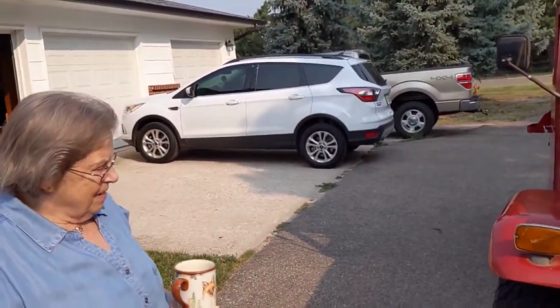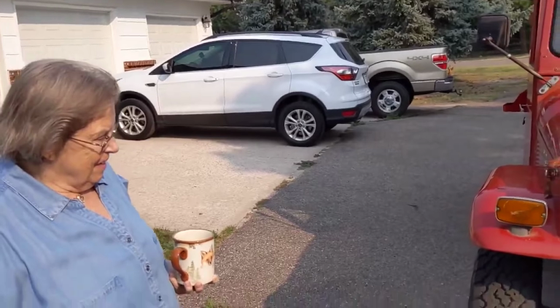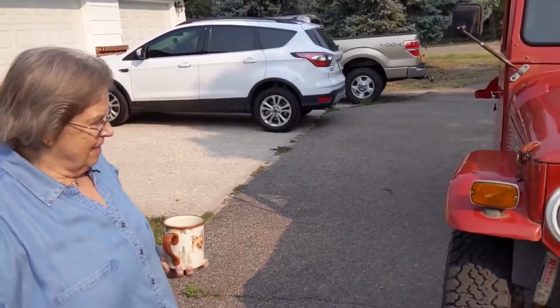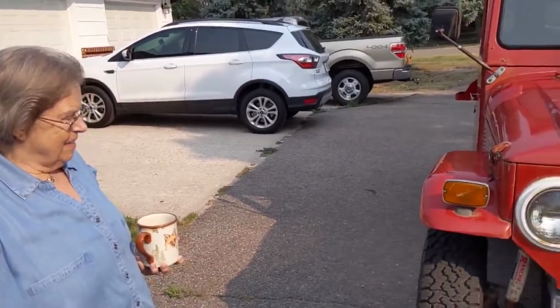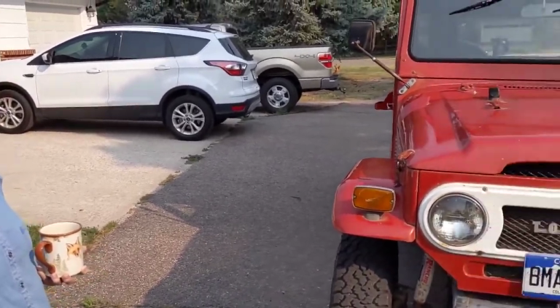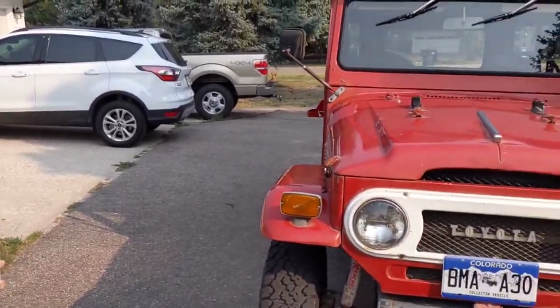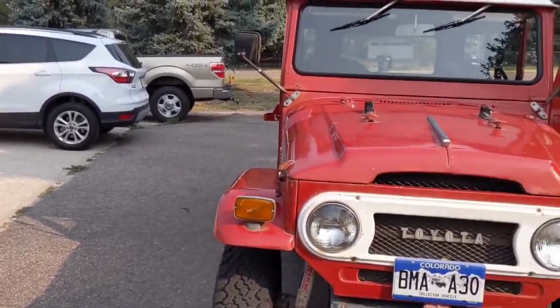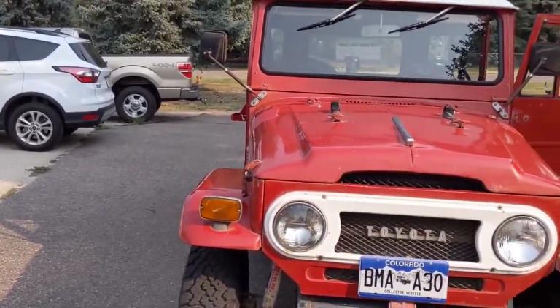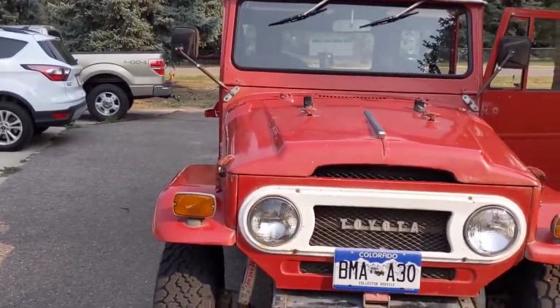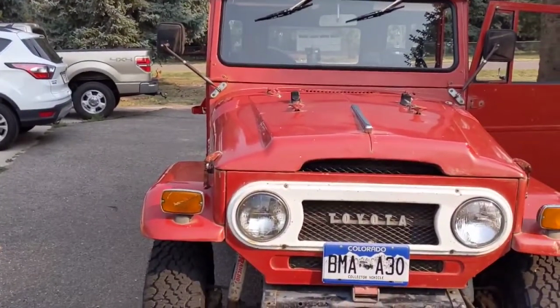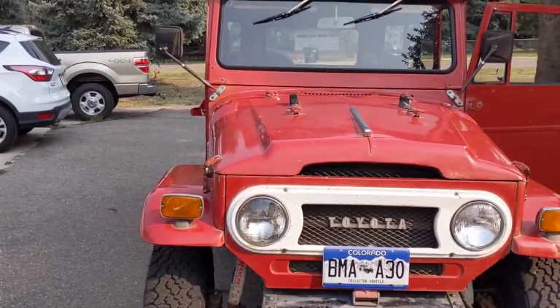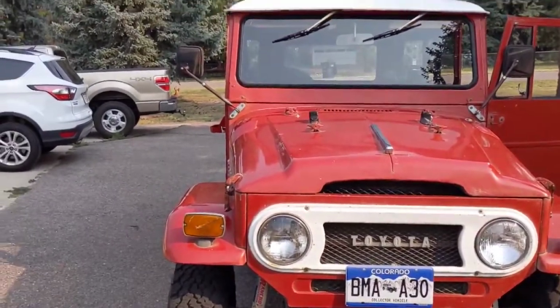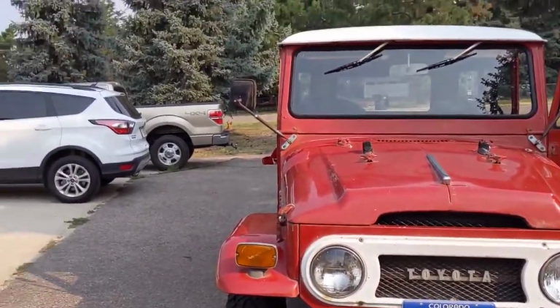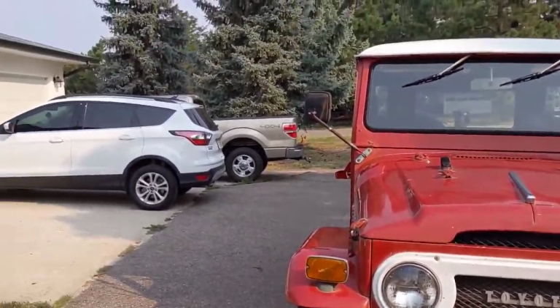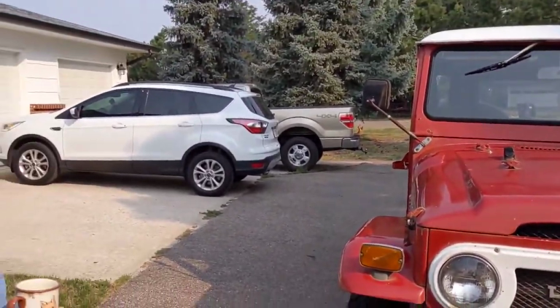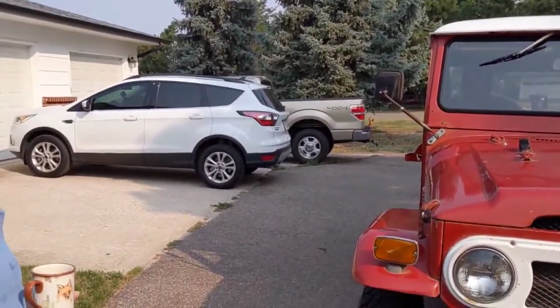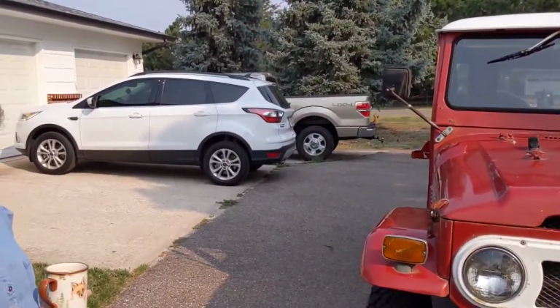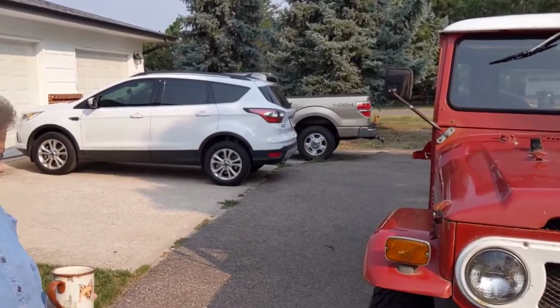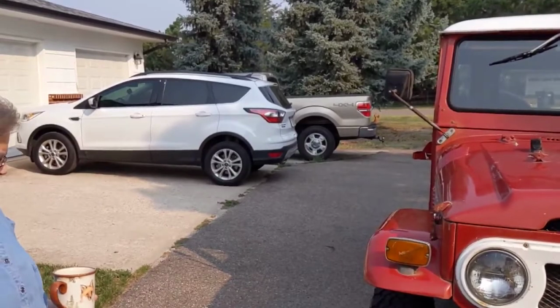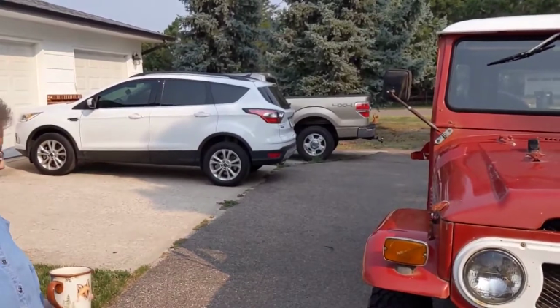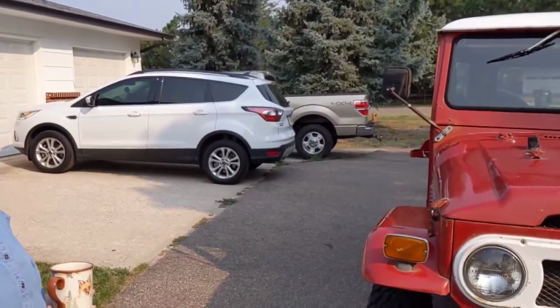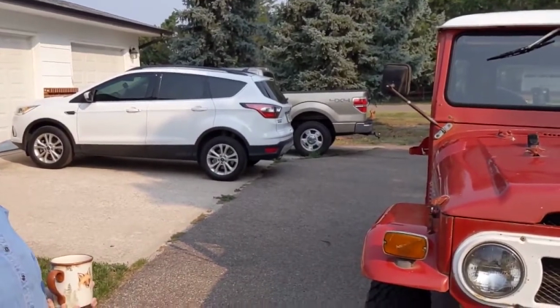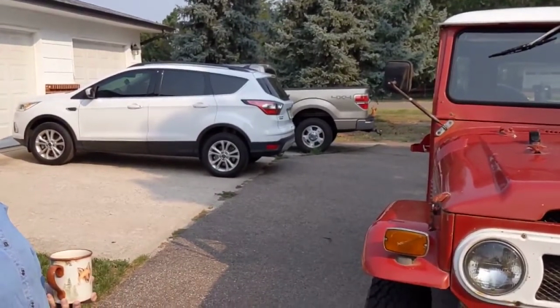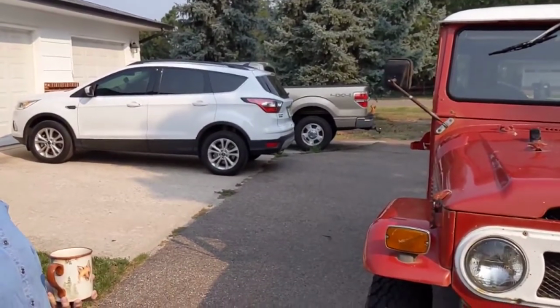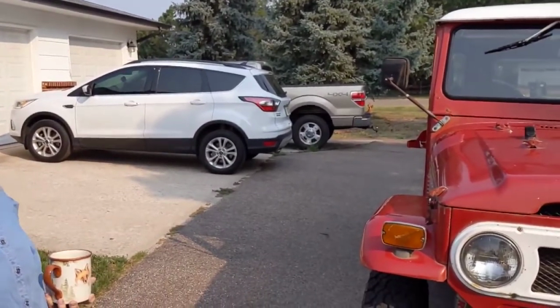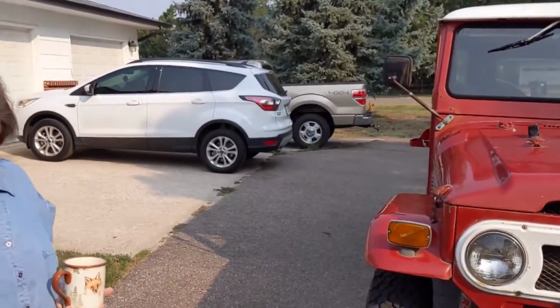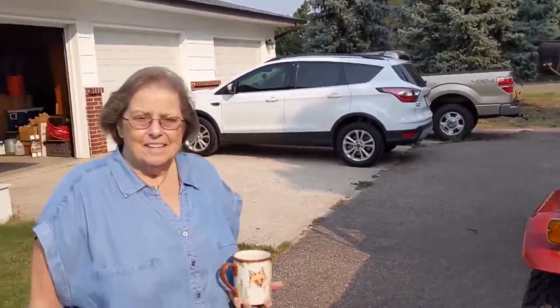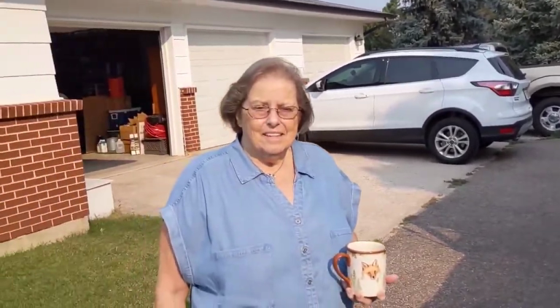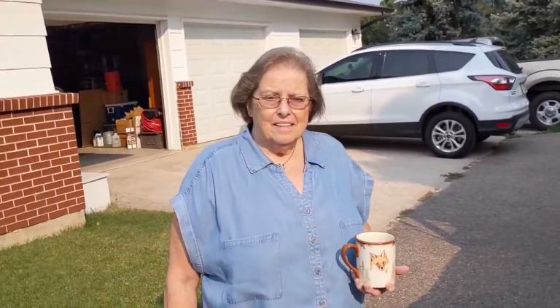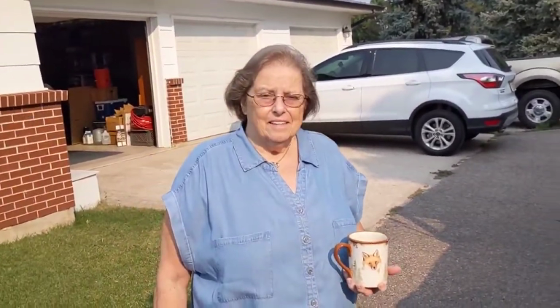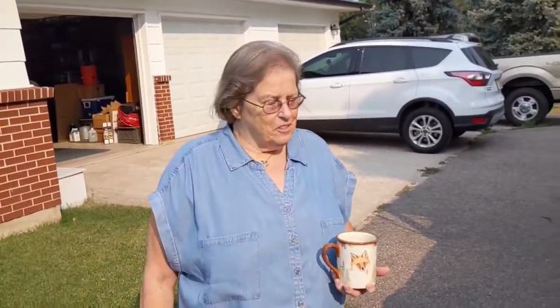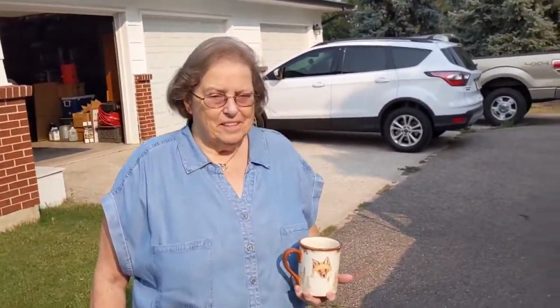This is Terry. This is her Land Cruiser, and today we're returning it to her — she hasn't seen it in quite a while. If you want, we can have a quick look. Let's do it.